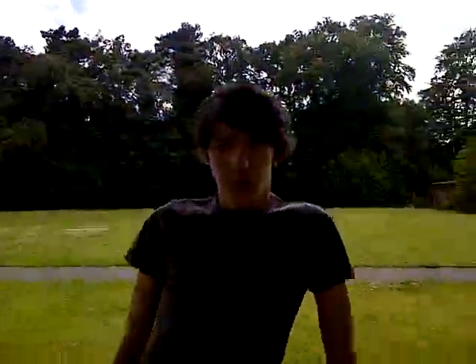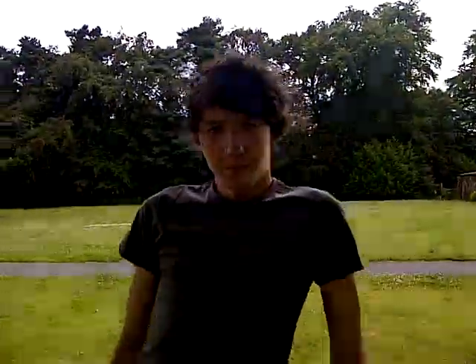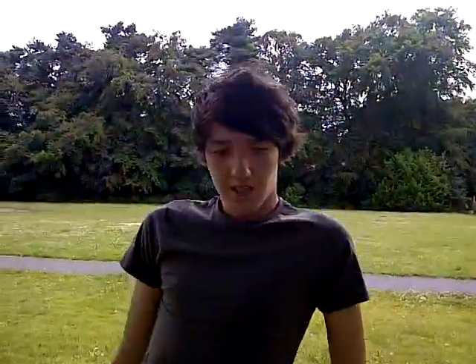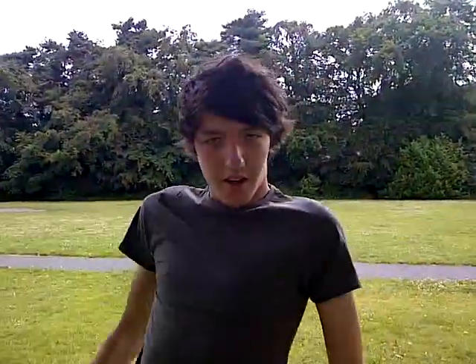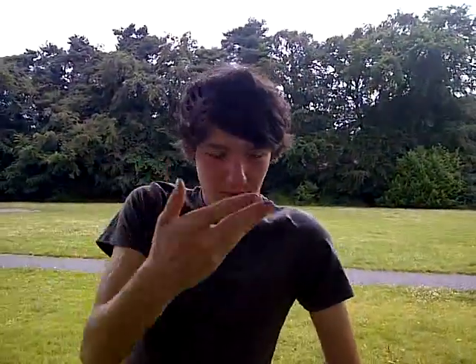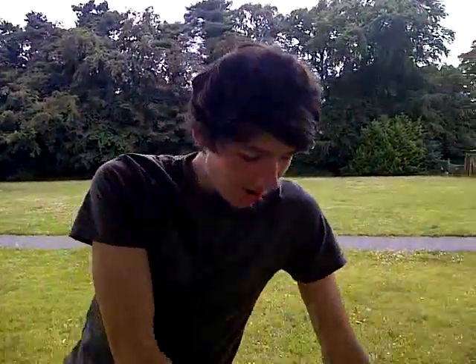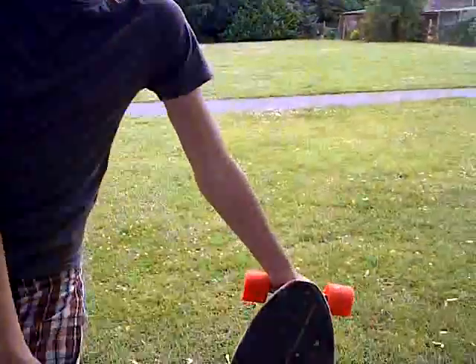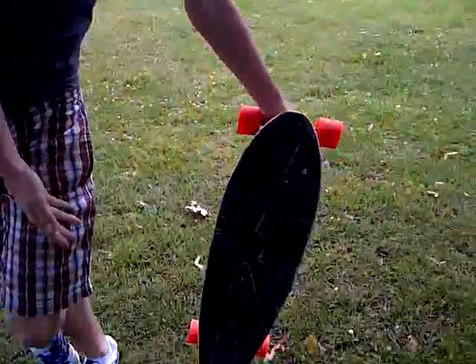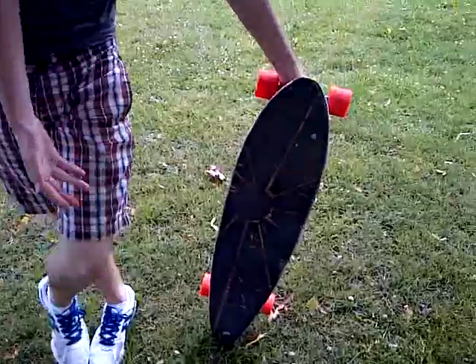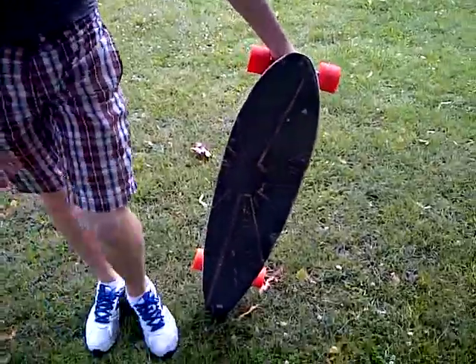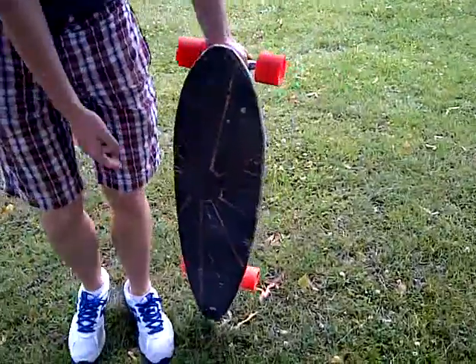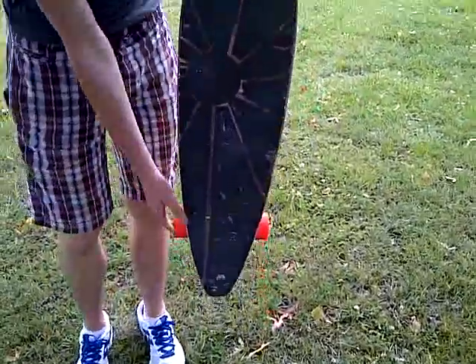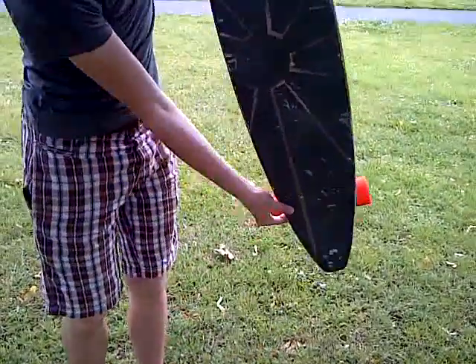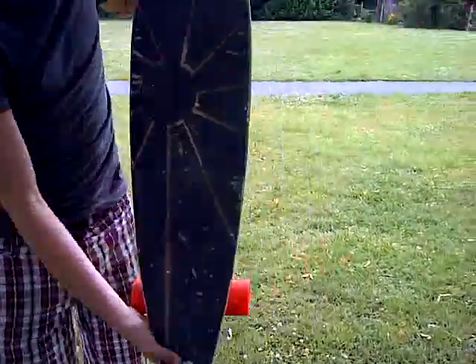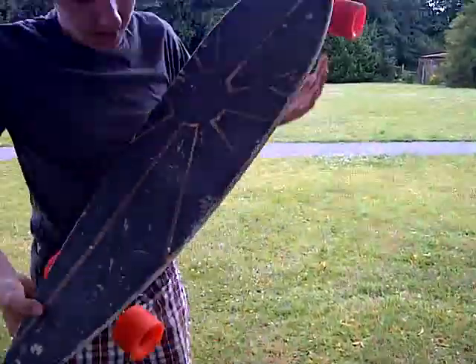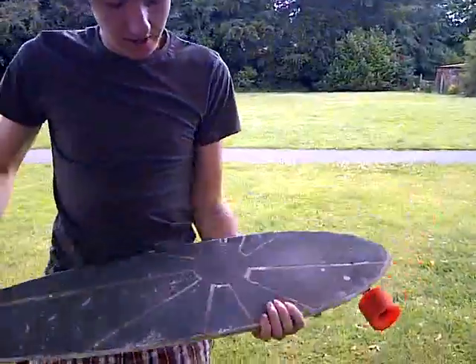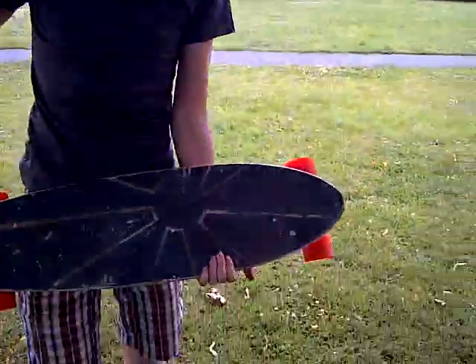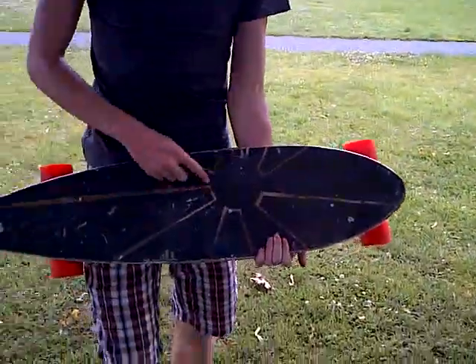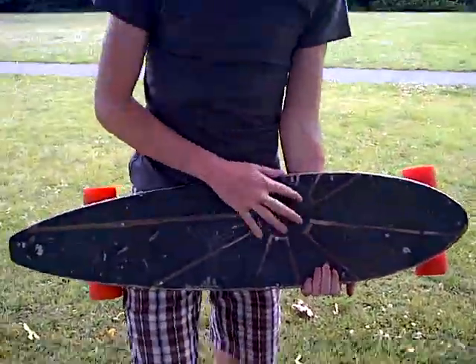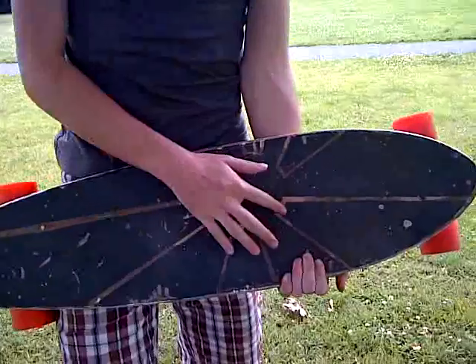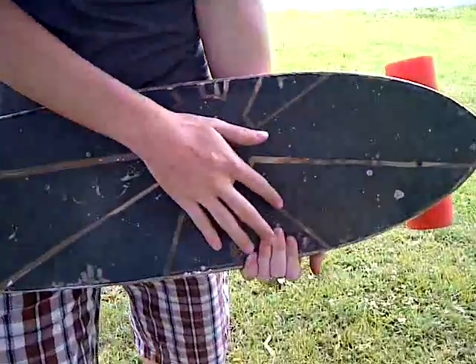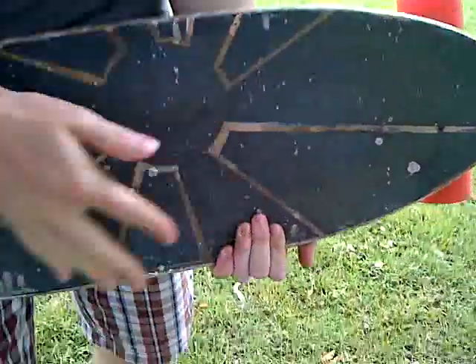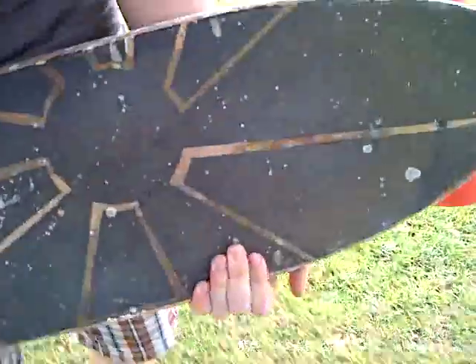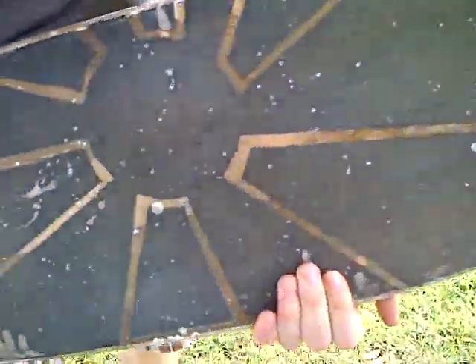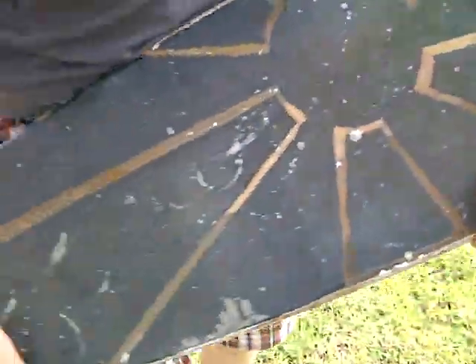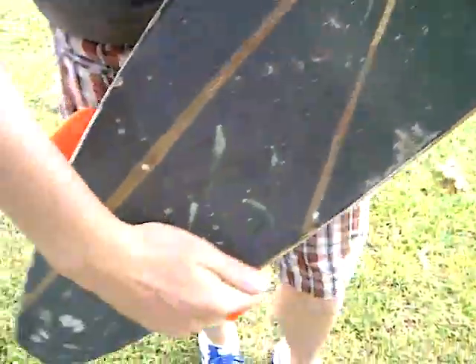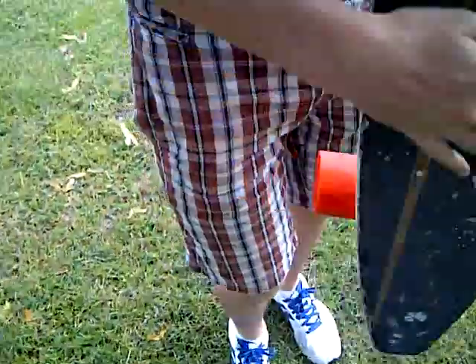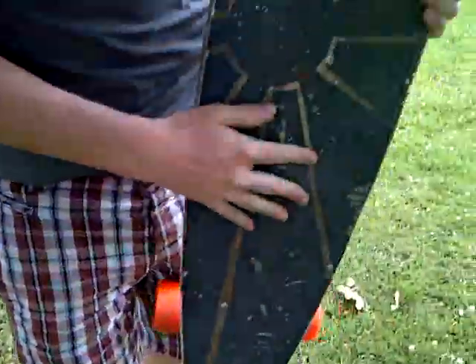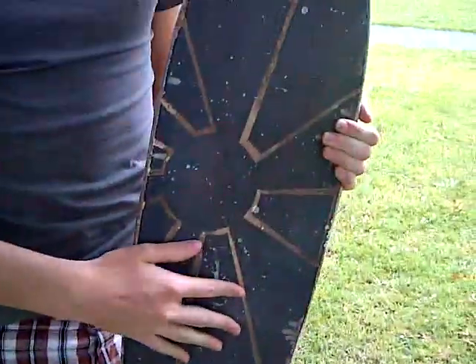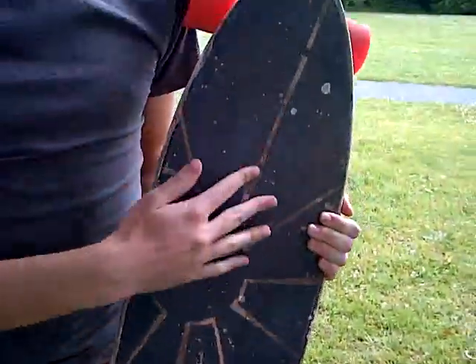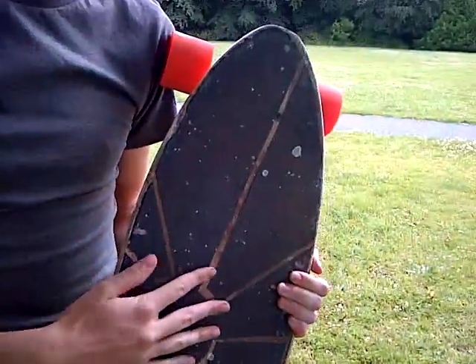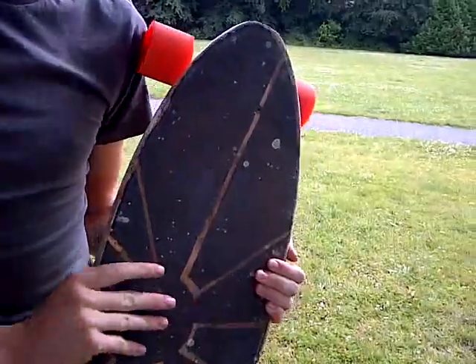Hello, it's now time for my longboard check. As you can see it is custom because I did this grip tape — not myself because it's not my board, but I'm borrowing it from a friend, so let's just say it's mine for the time being.